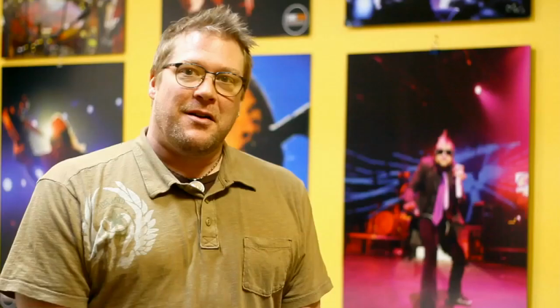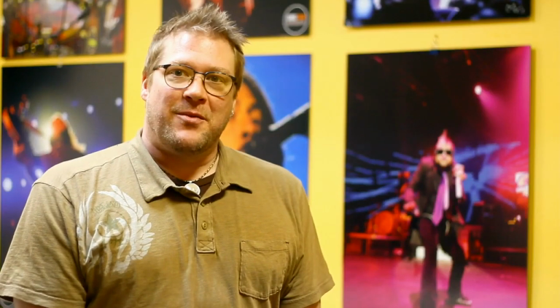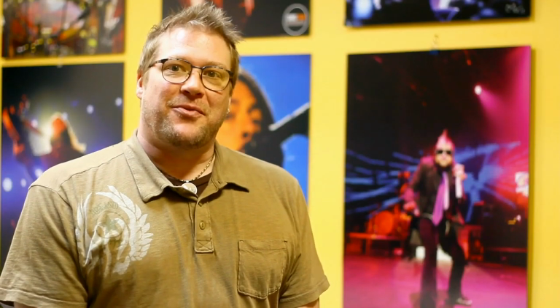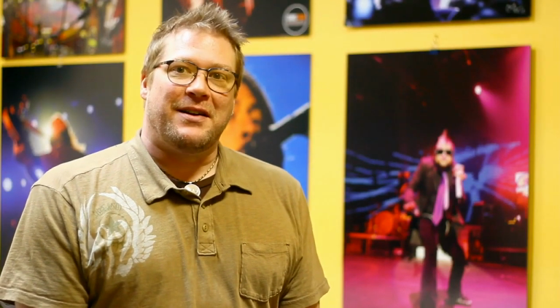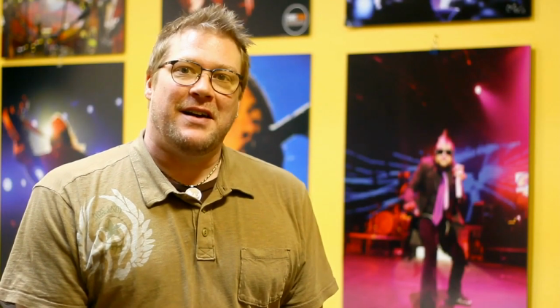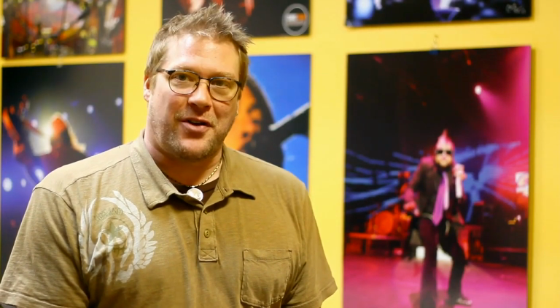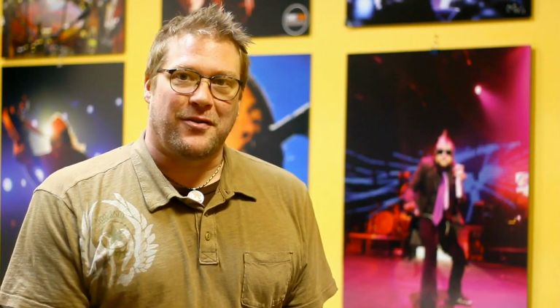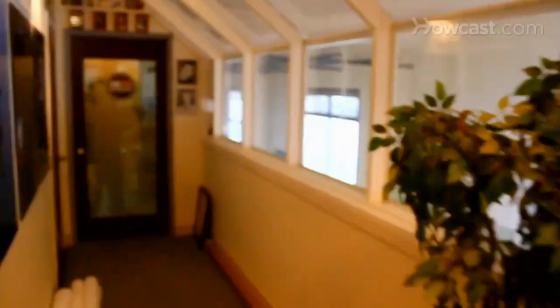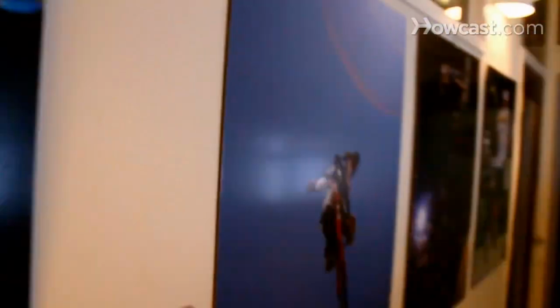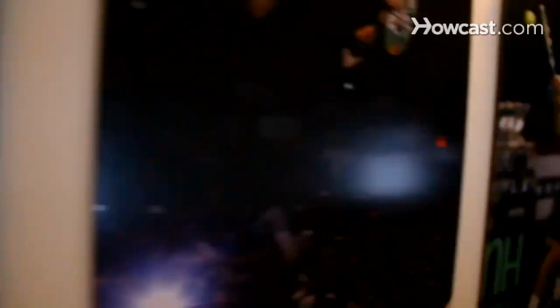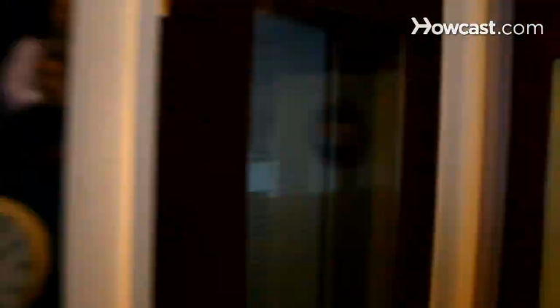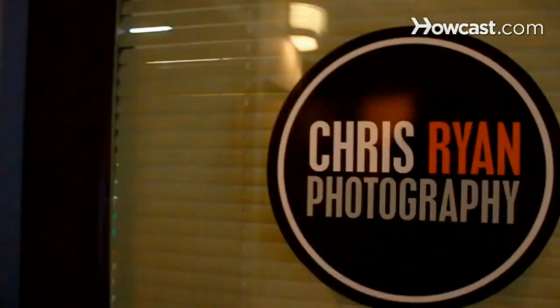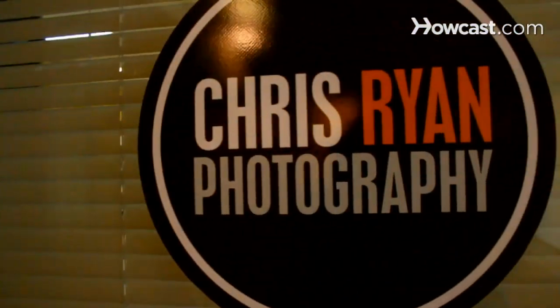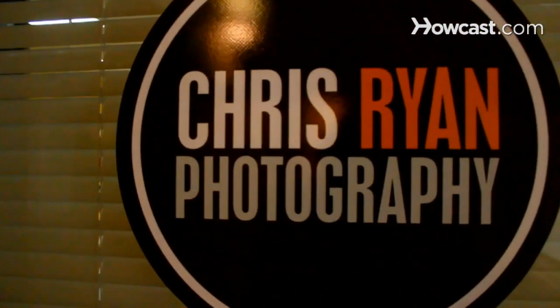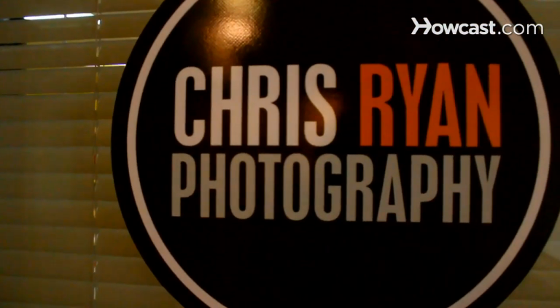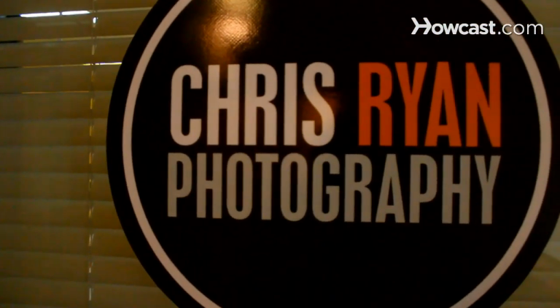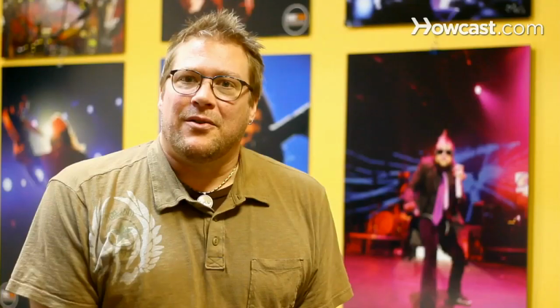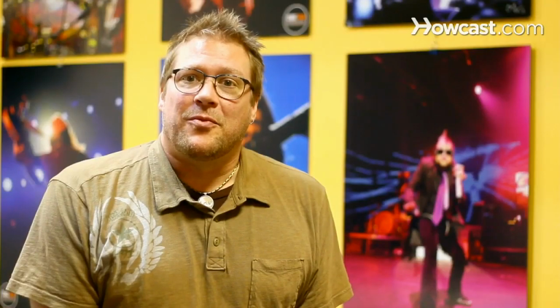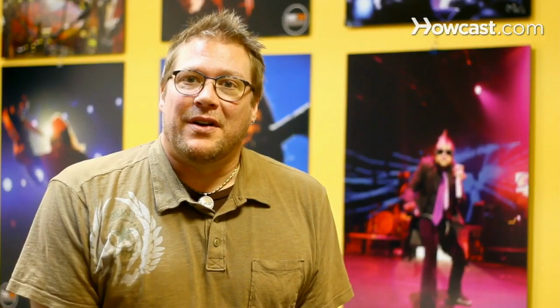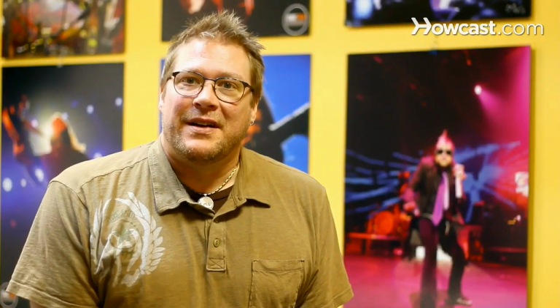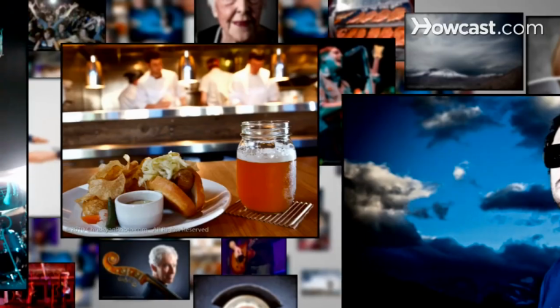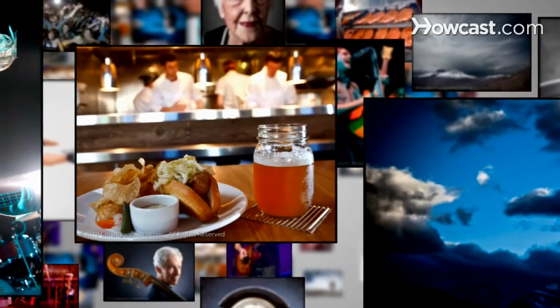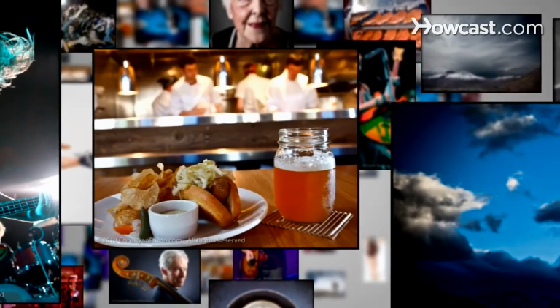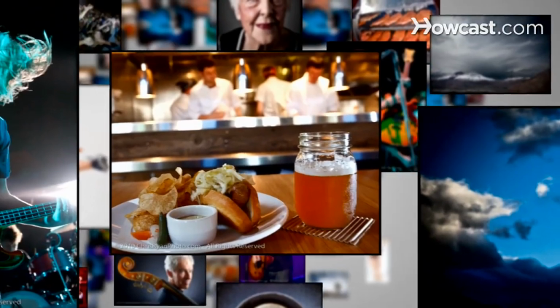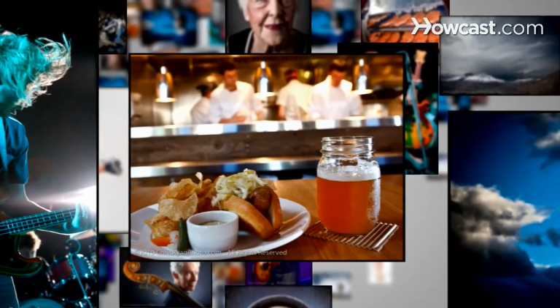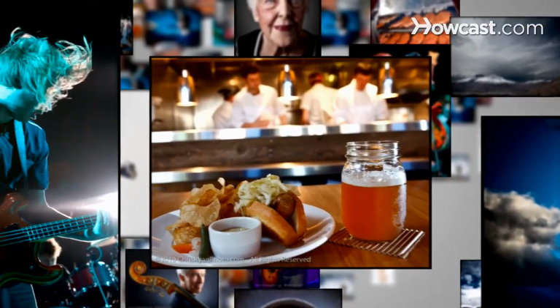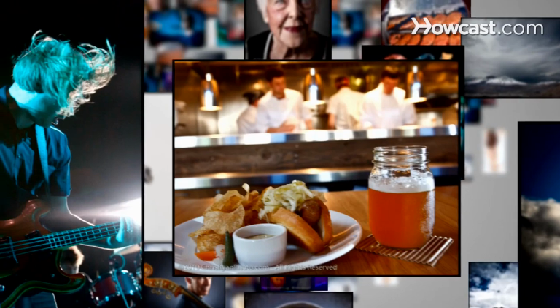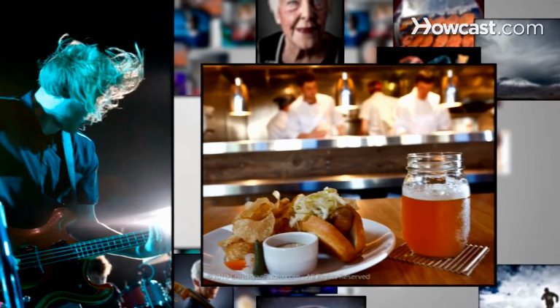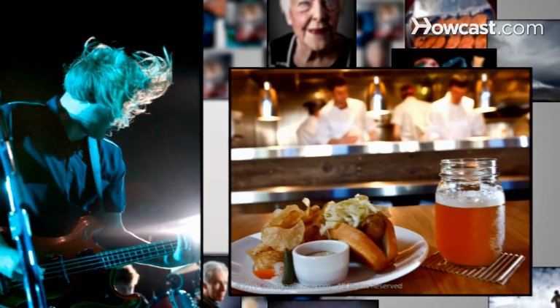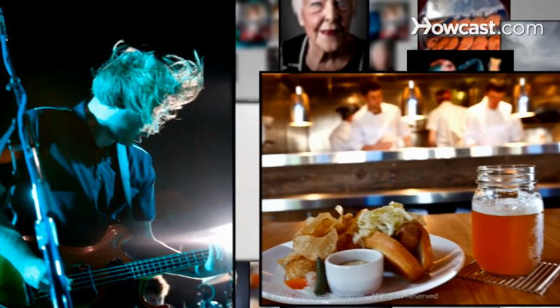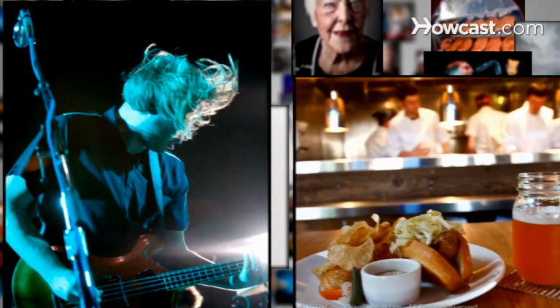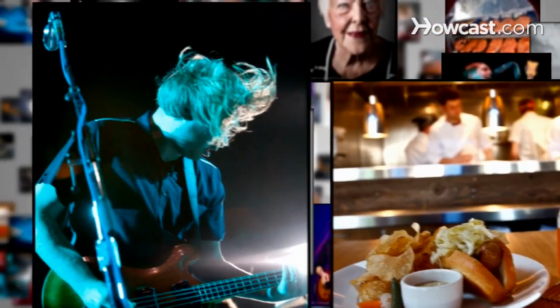My name is Chris Ryan. I'm a photographer. We're here at my studio, Chris Ryan Photography in Northwest Portland. If you'd like to see more of my work, please visit my website at chrisryanphoto.com.